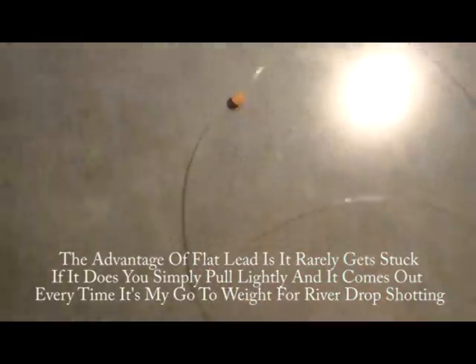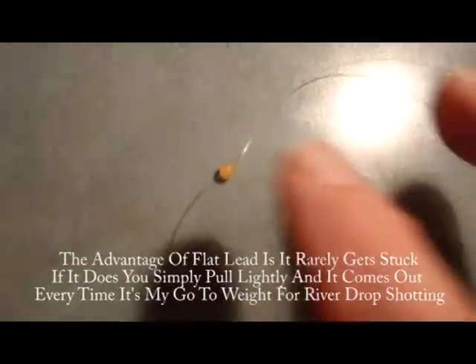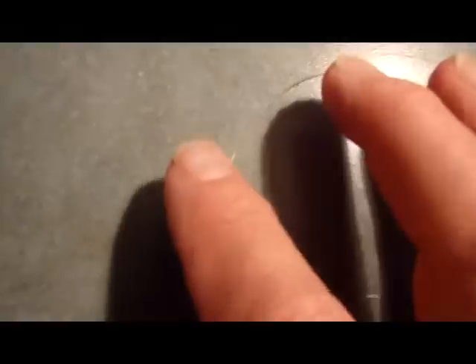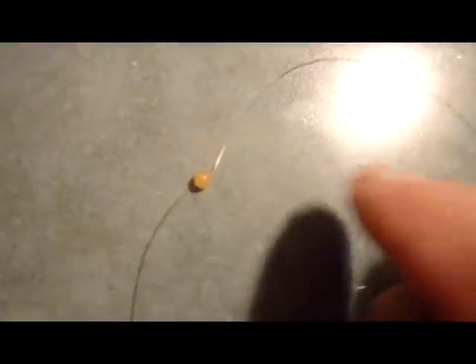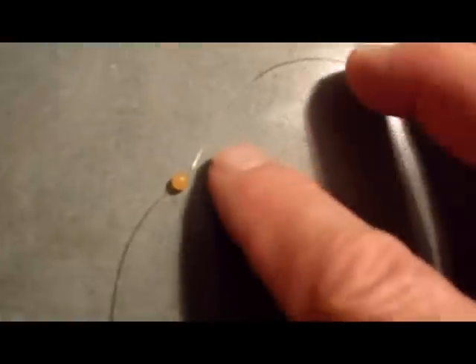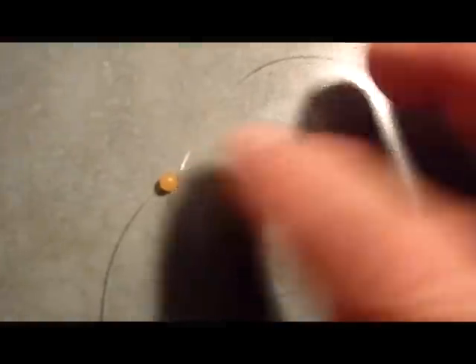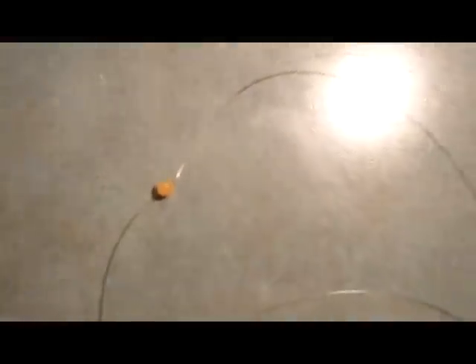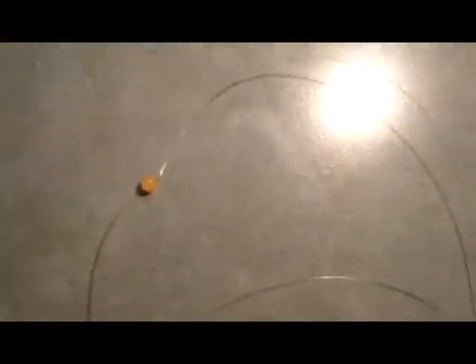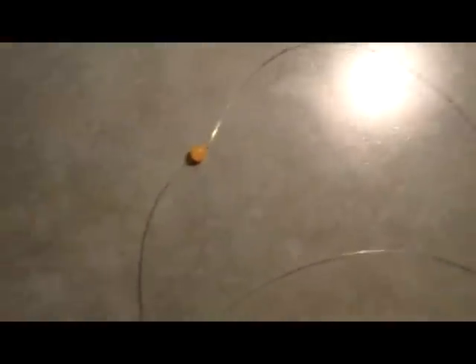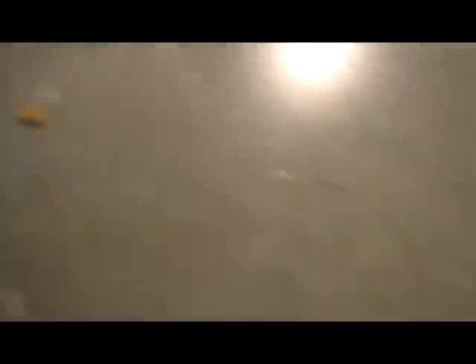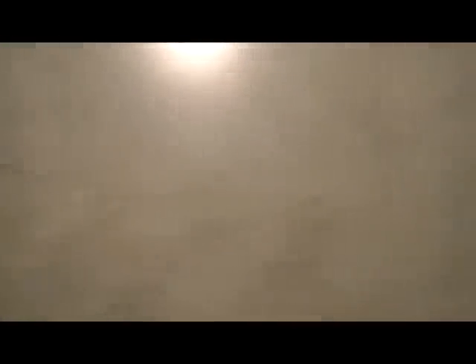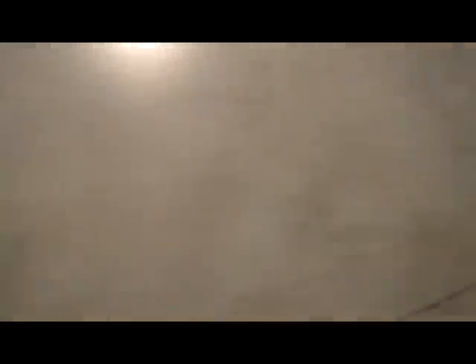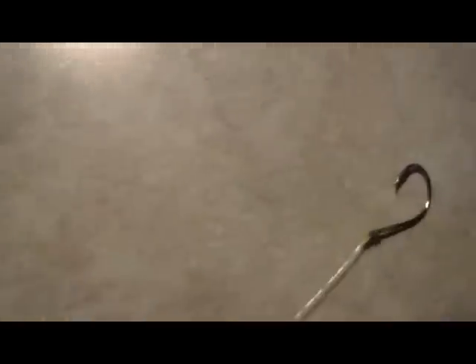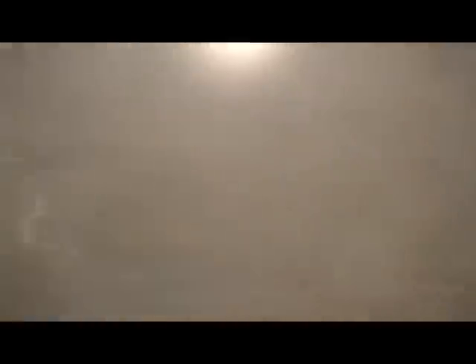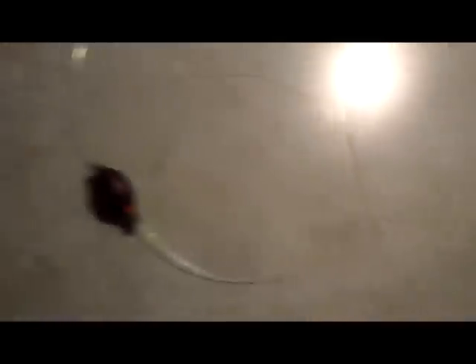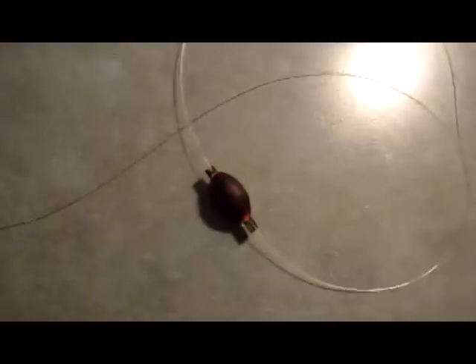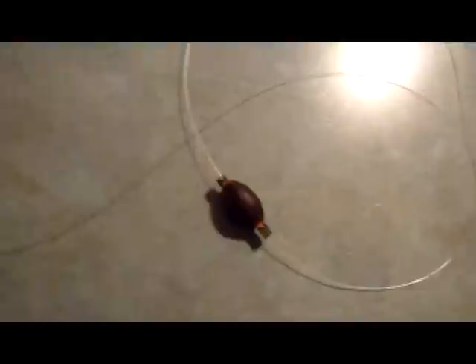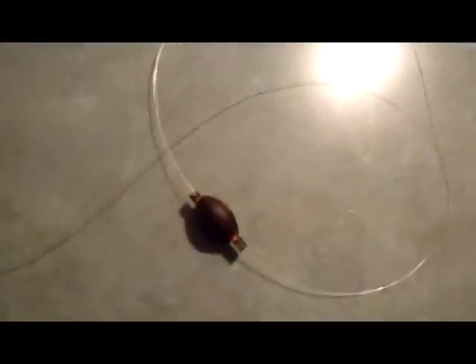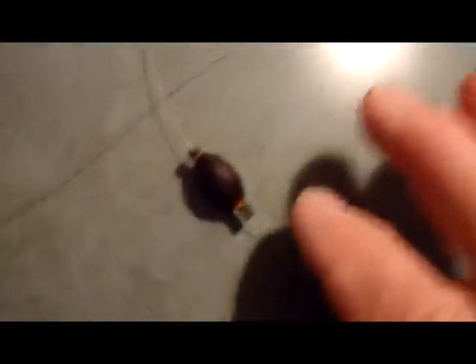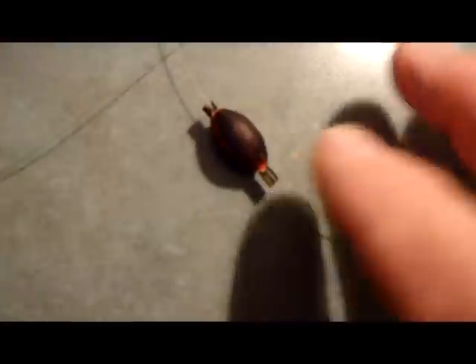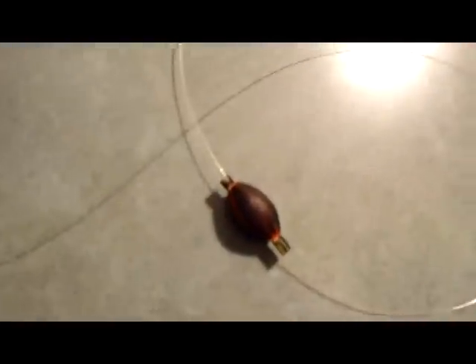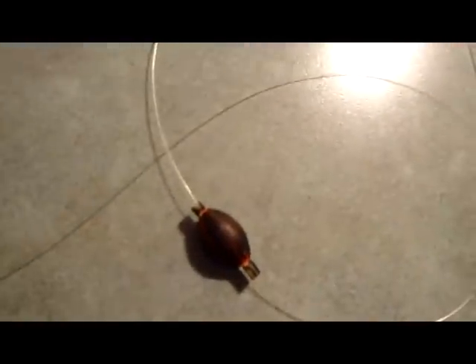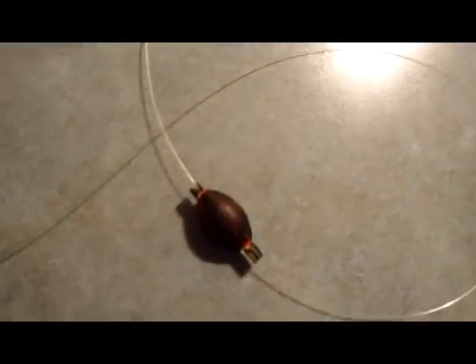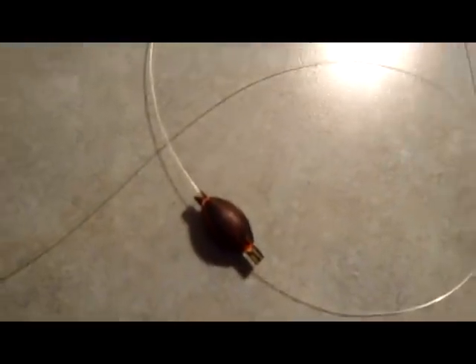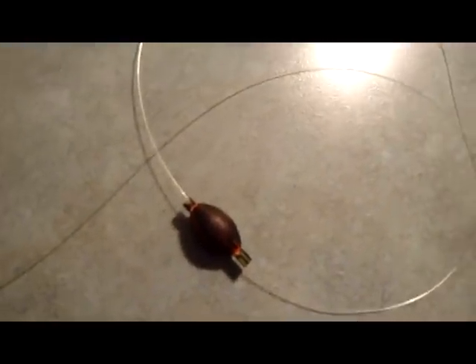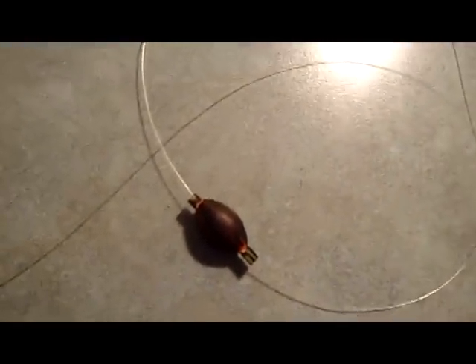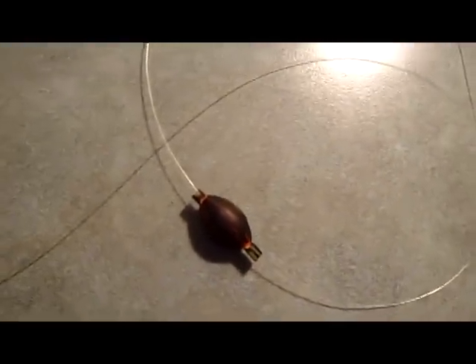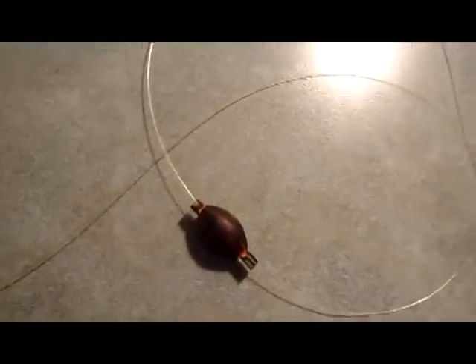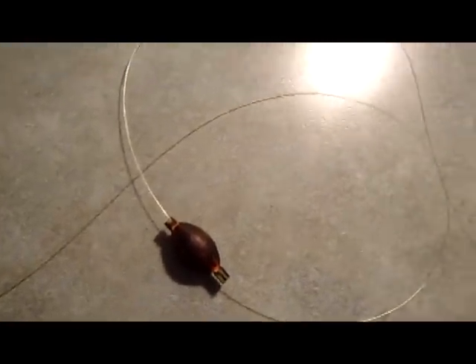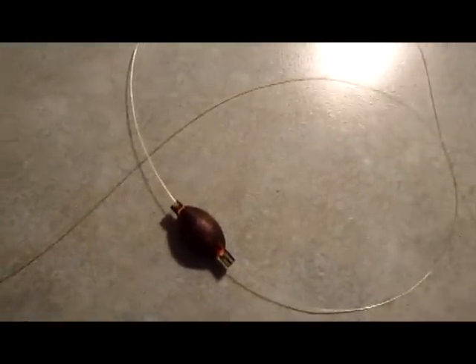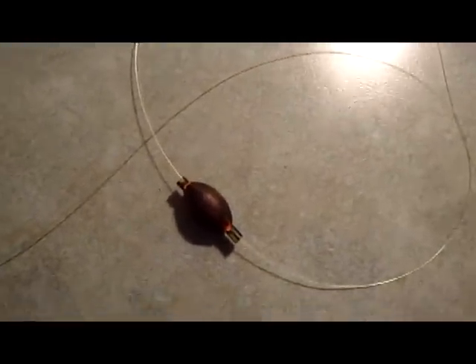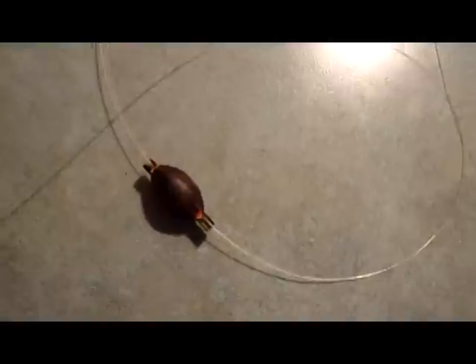I put a bead on it and then I tied an overhand knot so it won't slide down to the hook. The weight's on the bottom and now the strike indicator suspends it off the bottom, and you just hang it right in the fish's face.